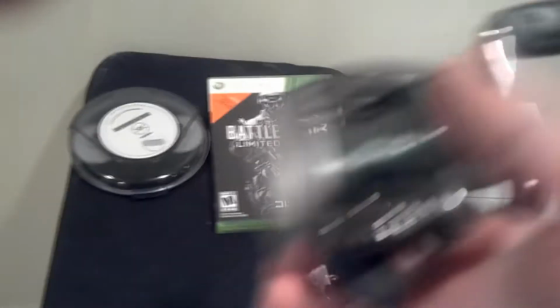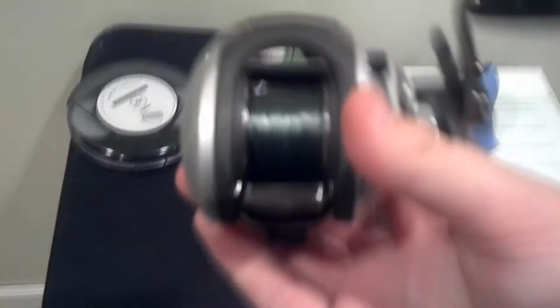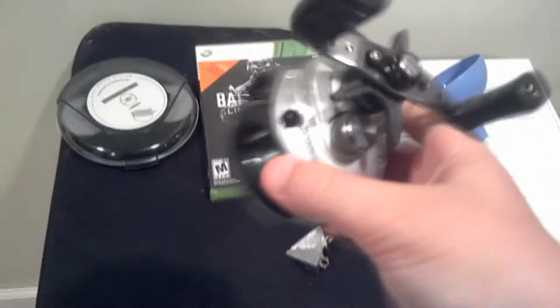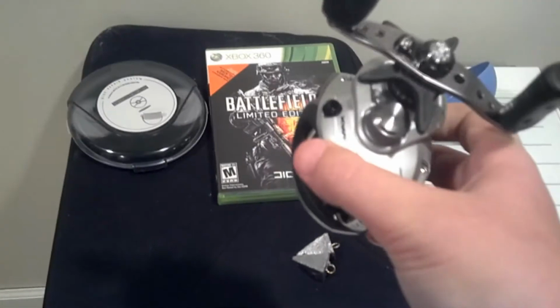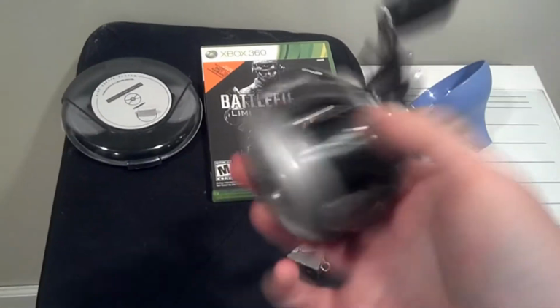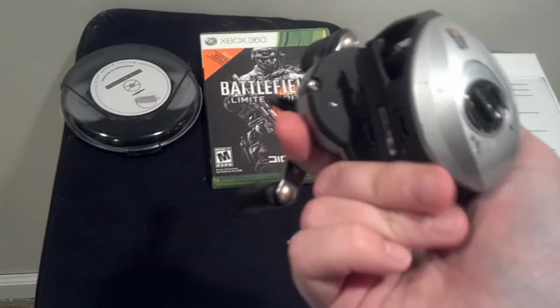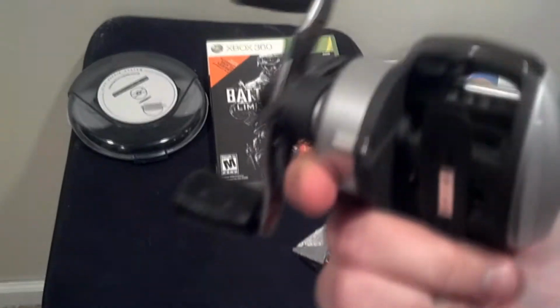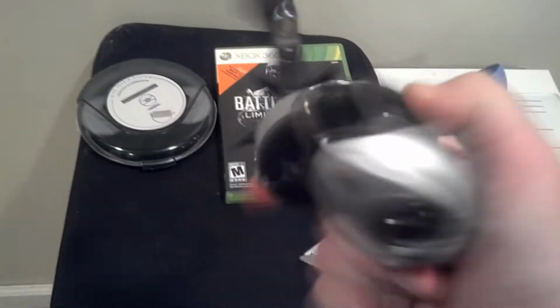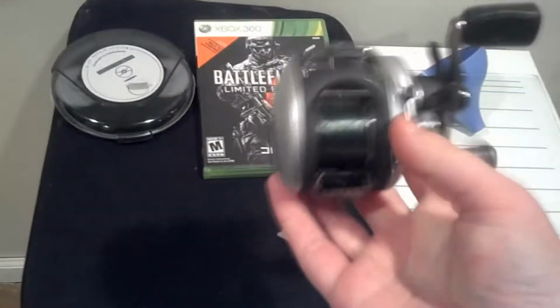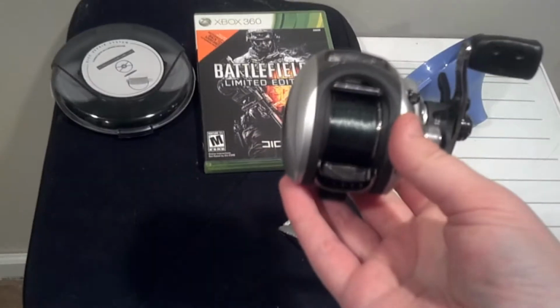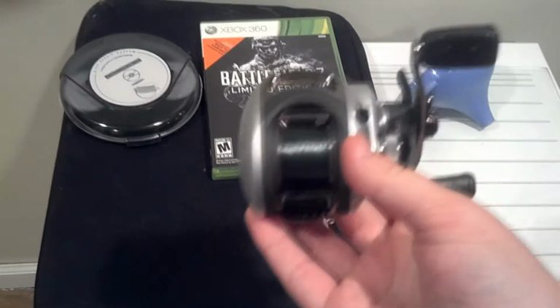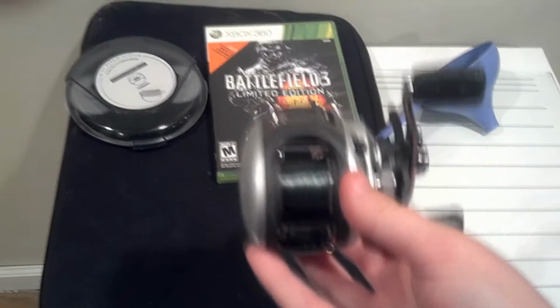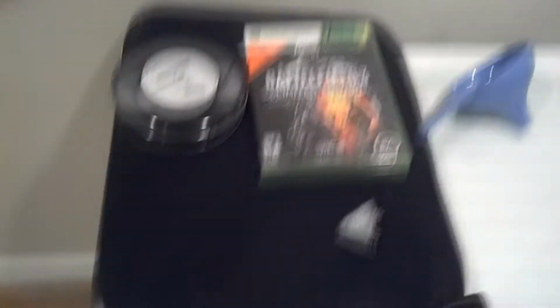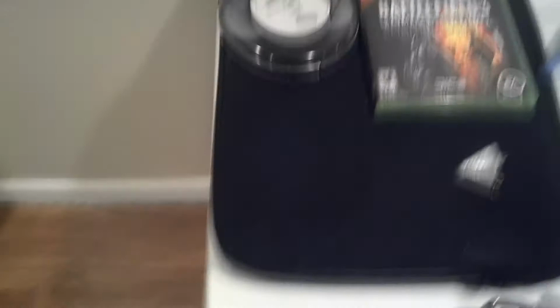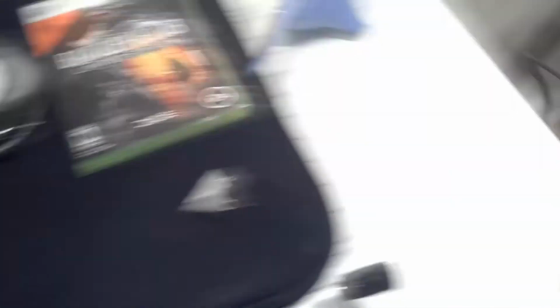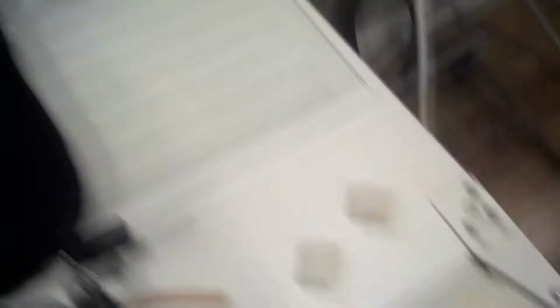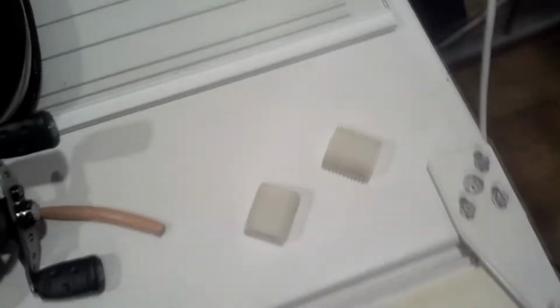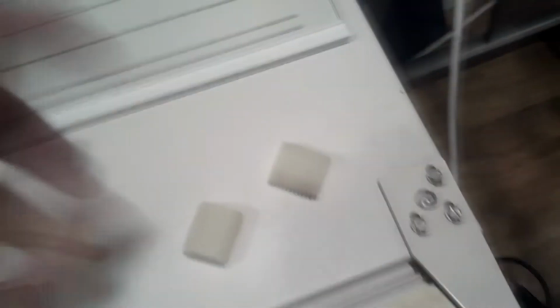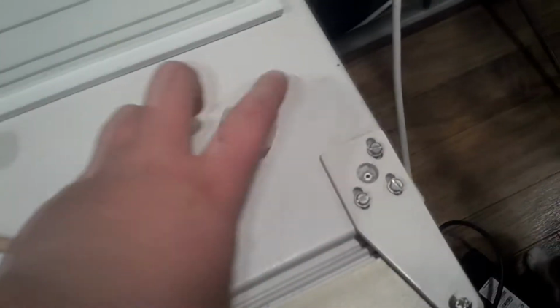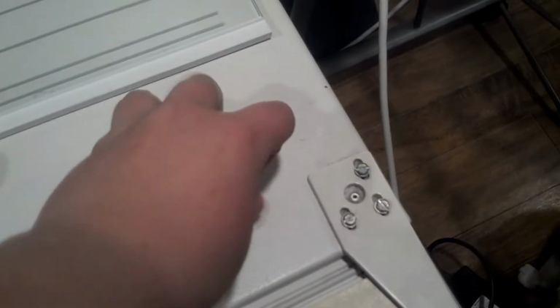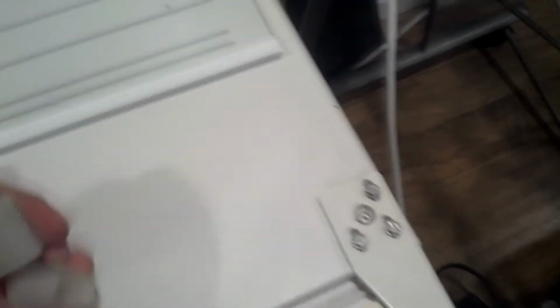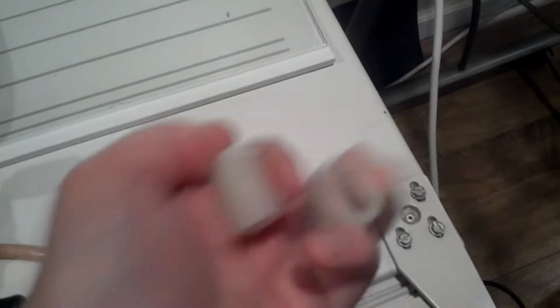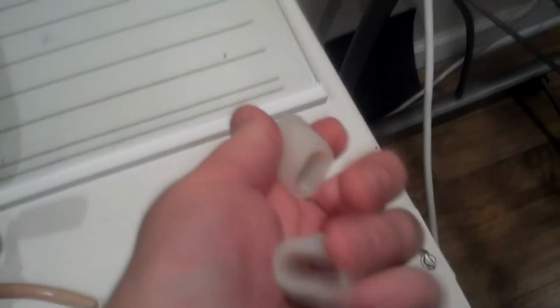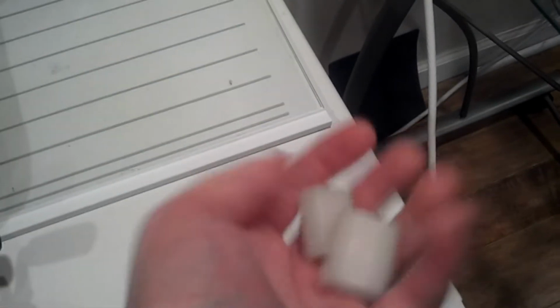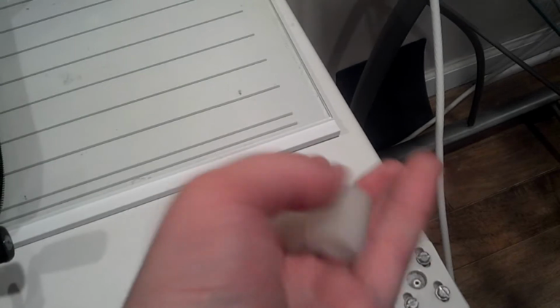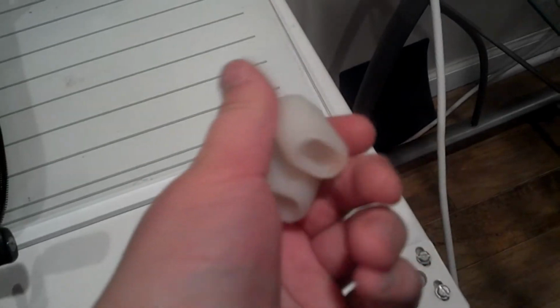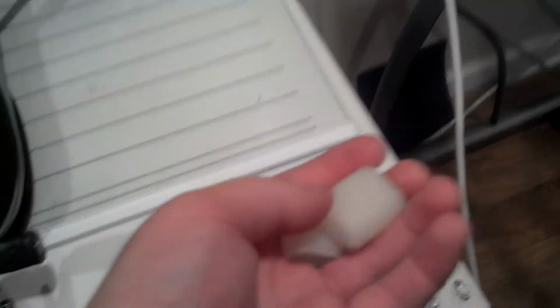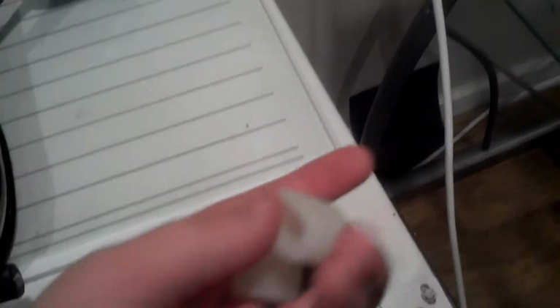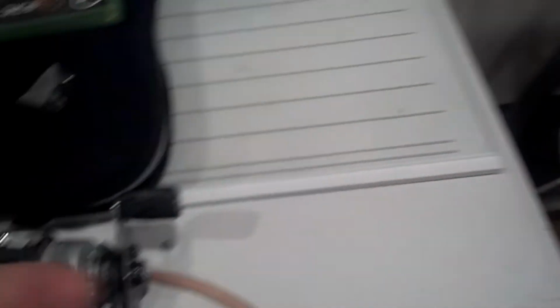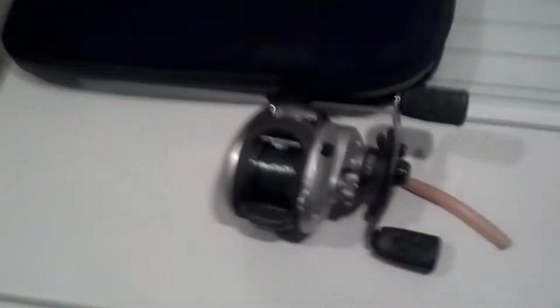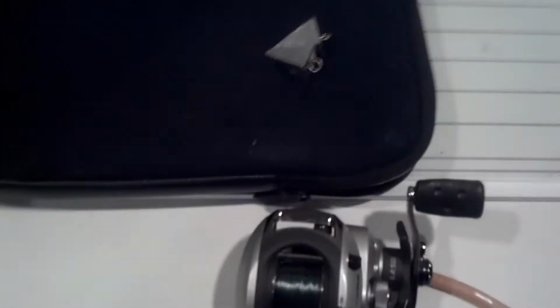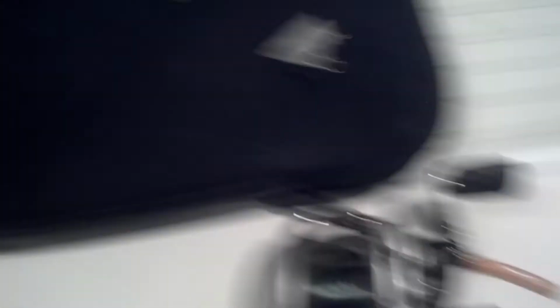Just got it. Amazing. This is my baby — I honestly love it. And I just got these cool new grips. They're glow in the dark, so I'll put them on and I'll get back to you.